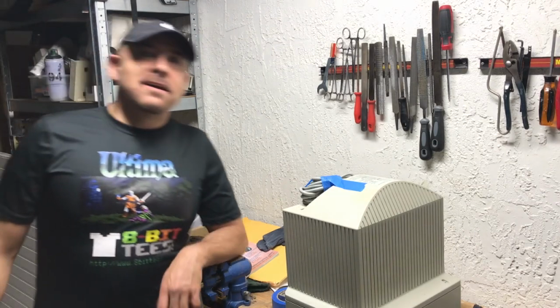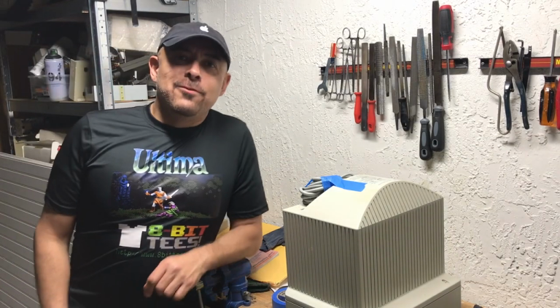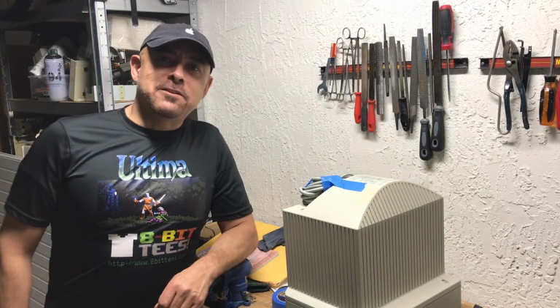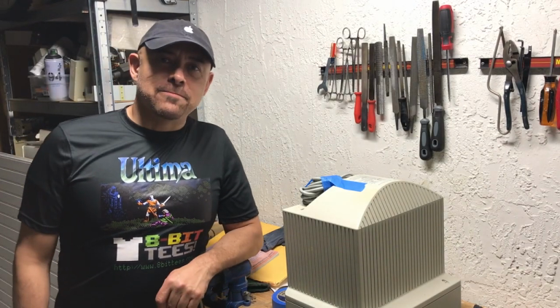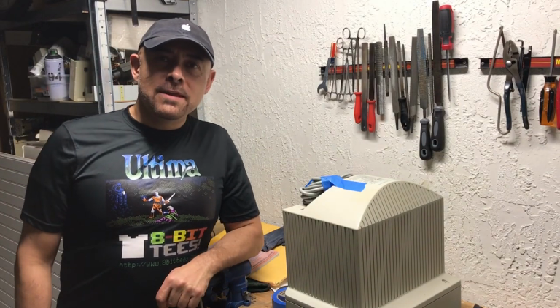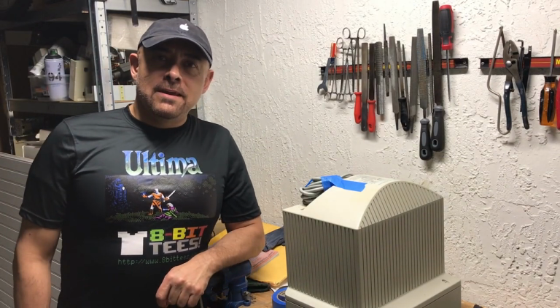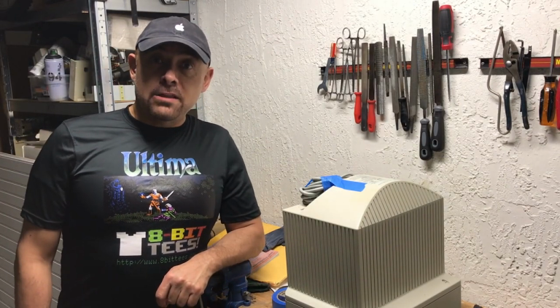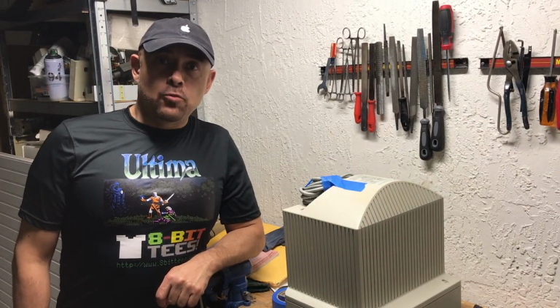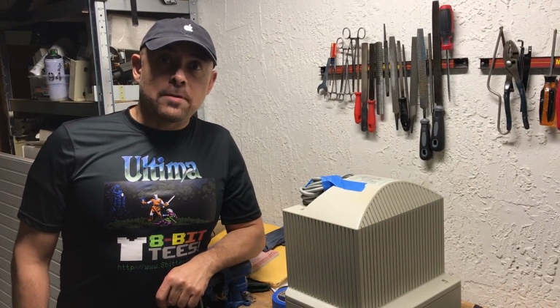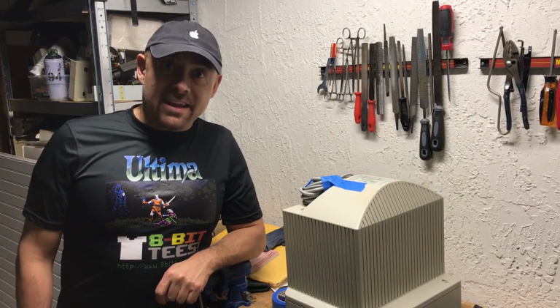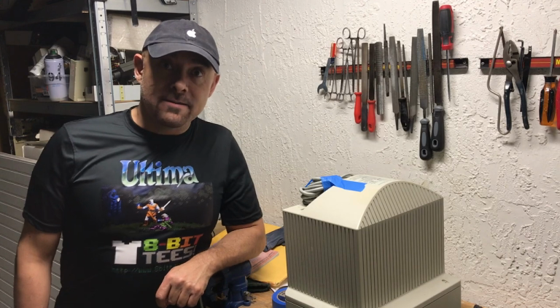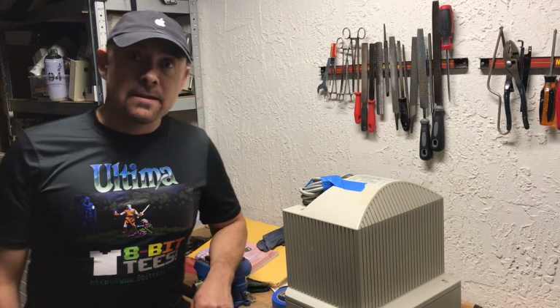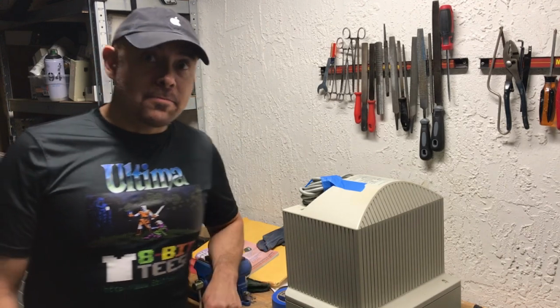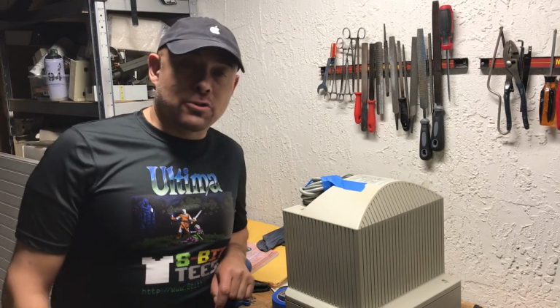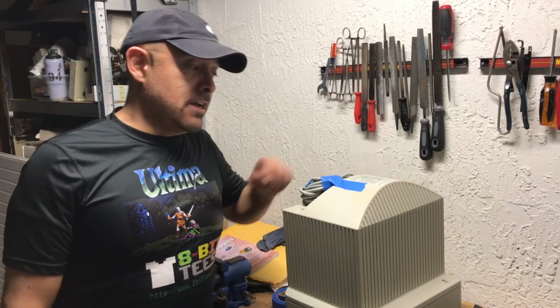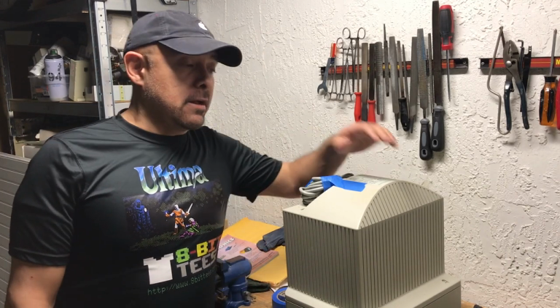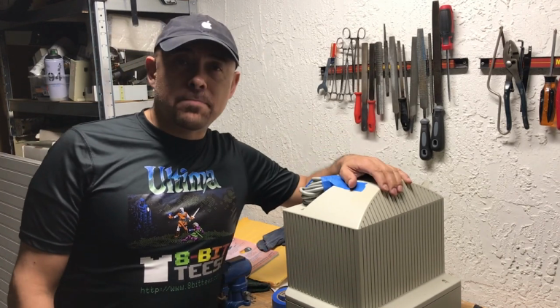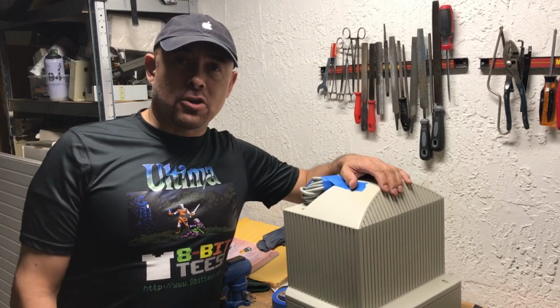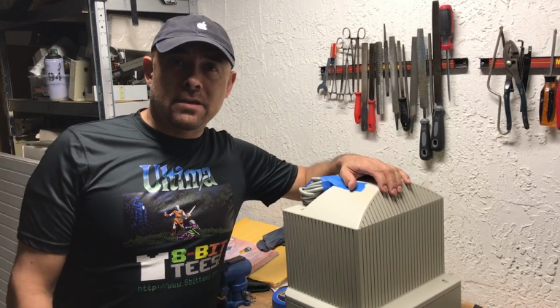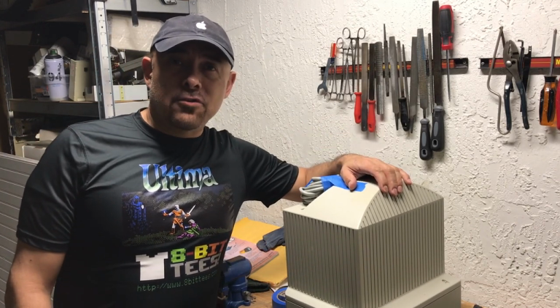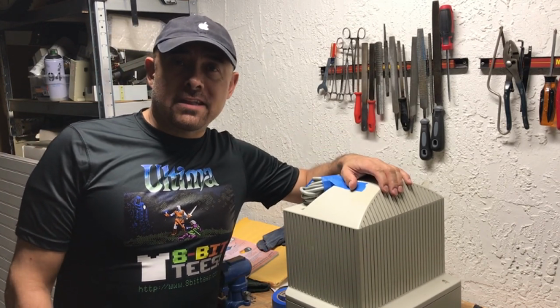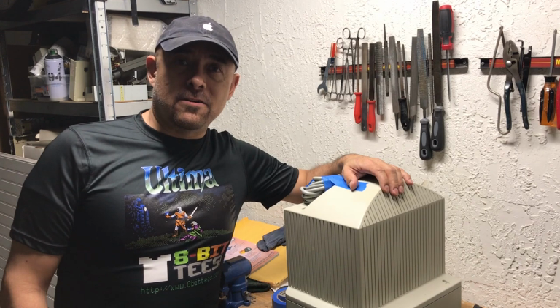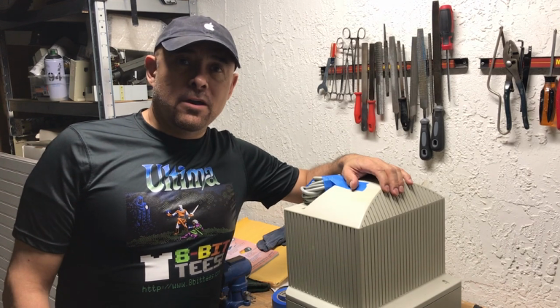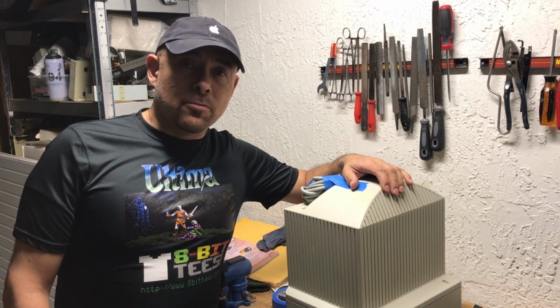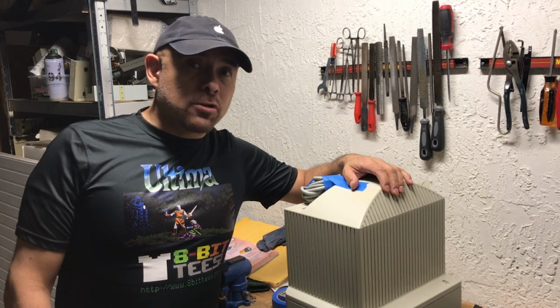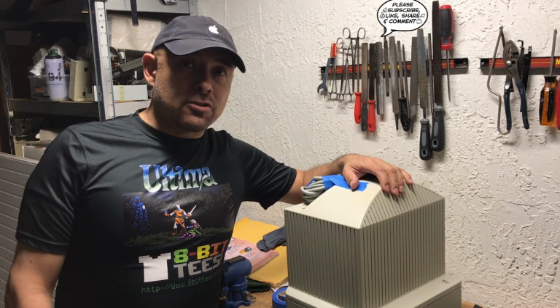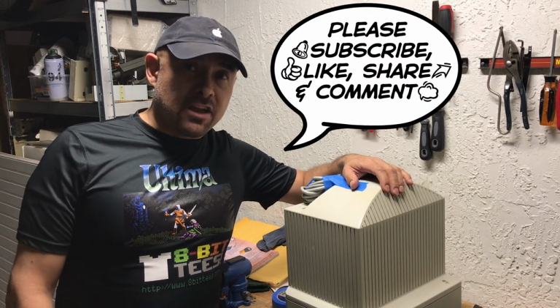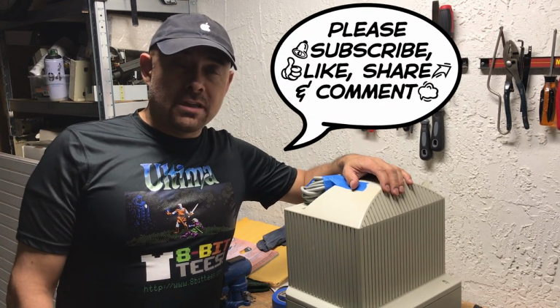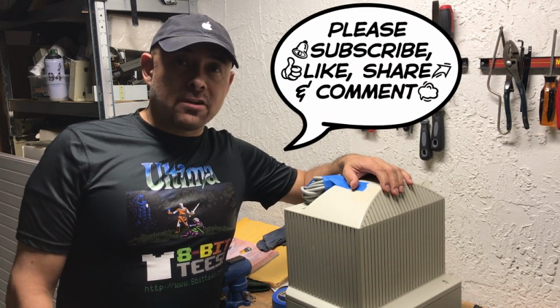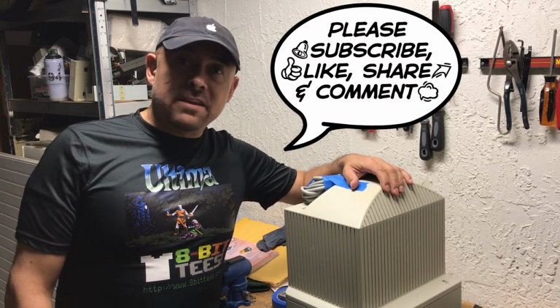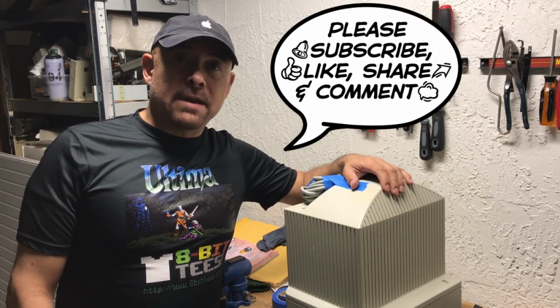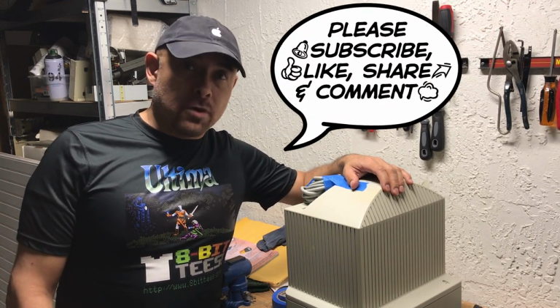Hi, welcome back to my channel. In today's episode we're gonna talk about packing. This is very important as a lot of people talk about how they got their old computers and monitors shattered because somebody didn't pack them very well.